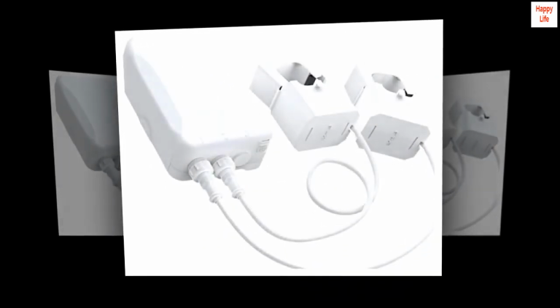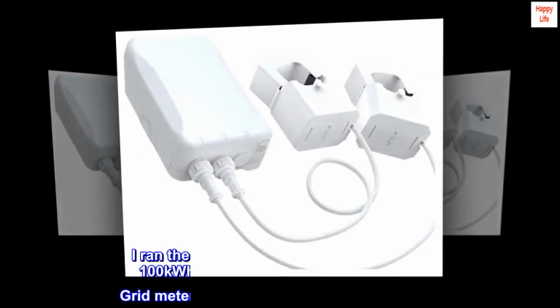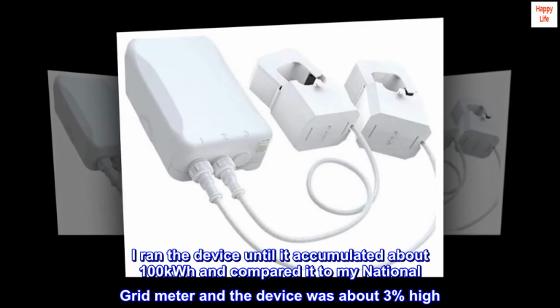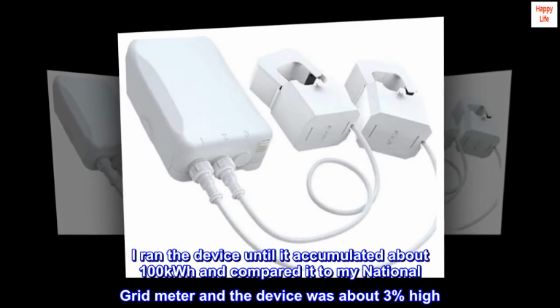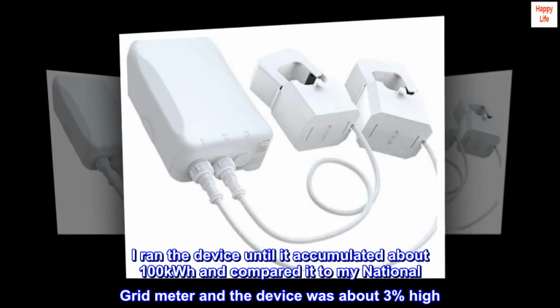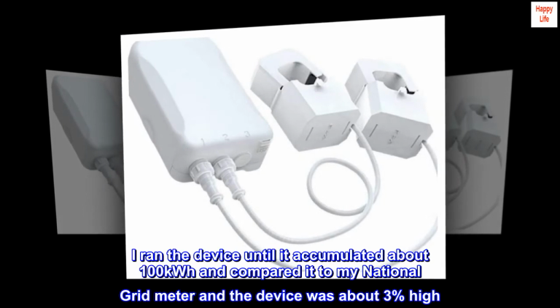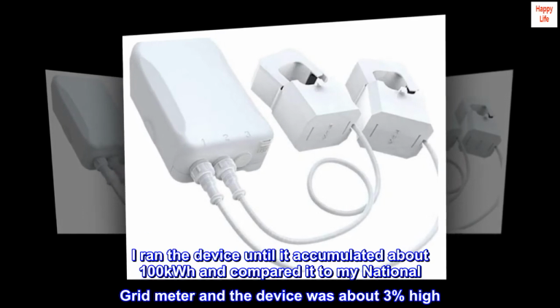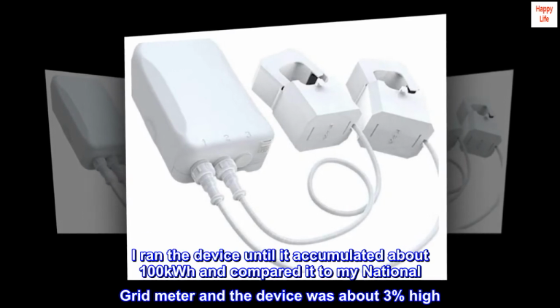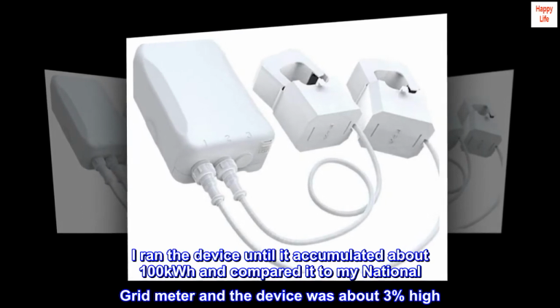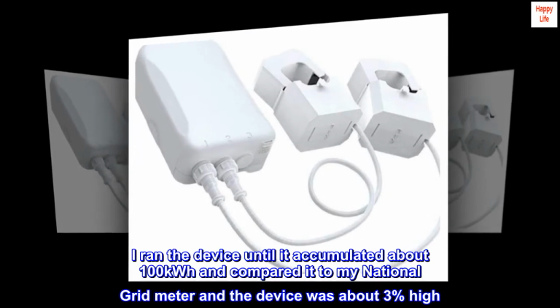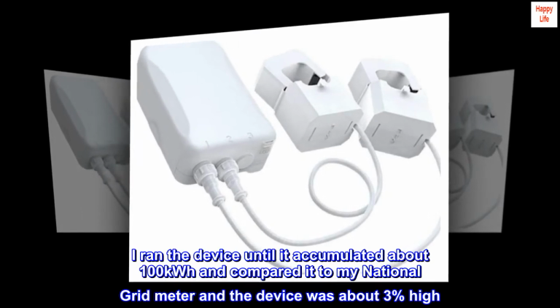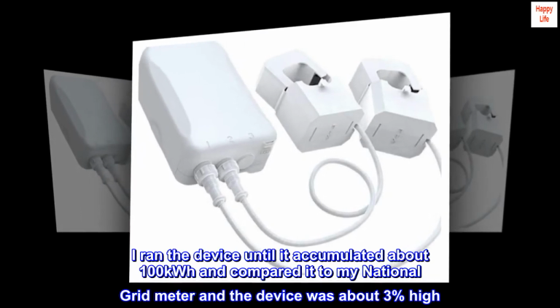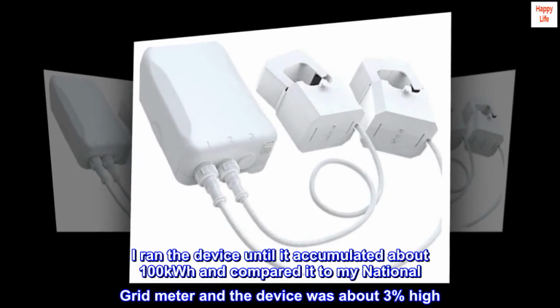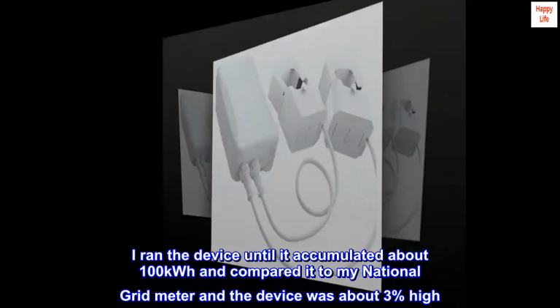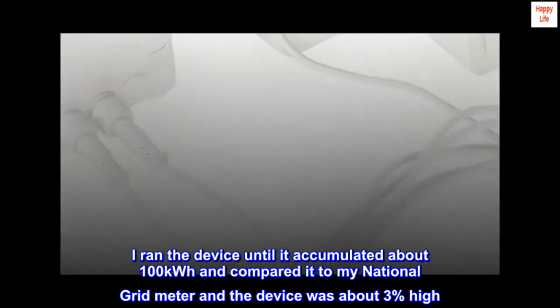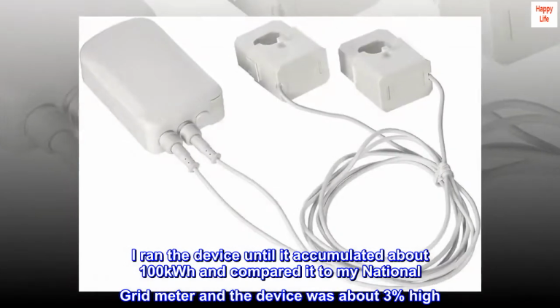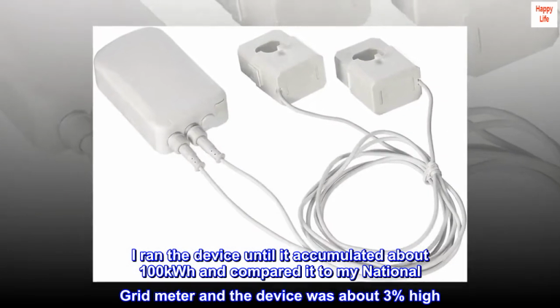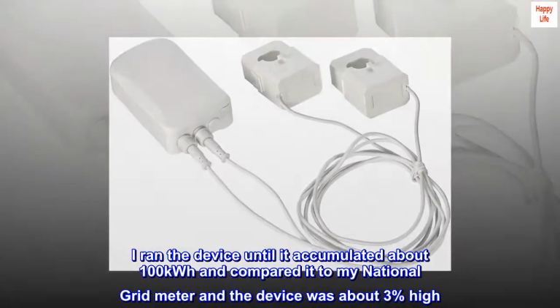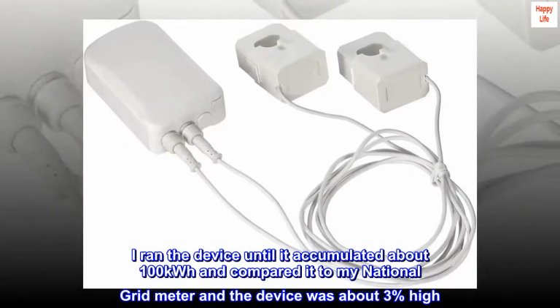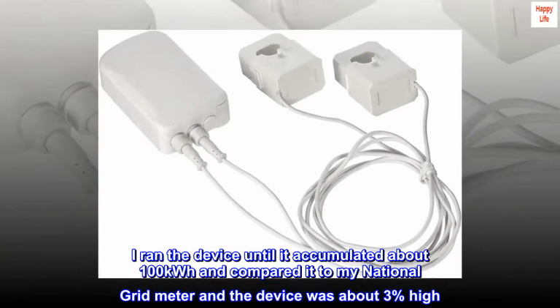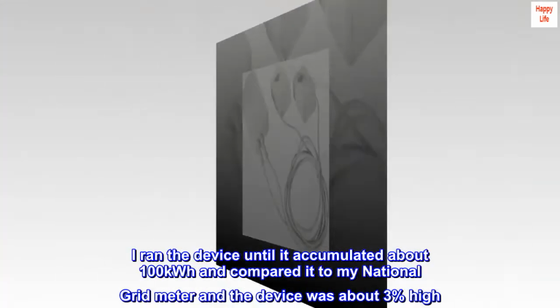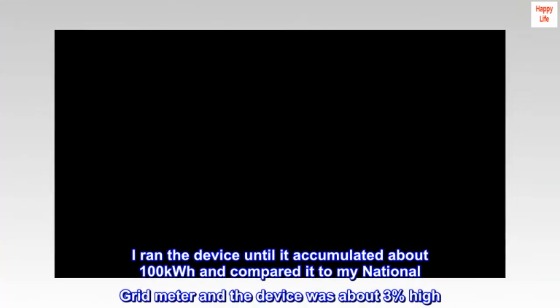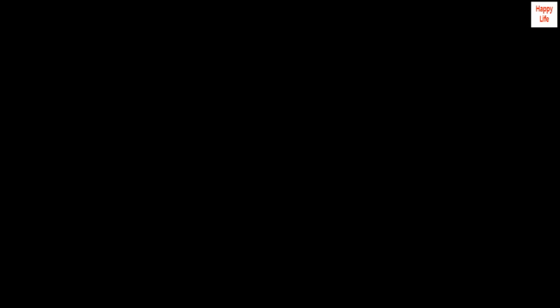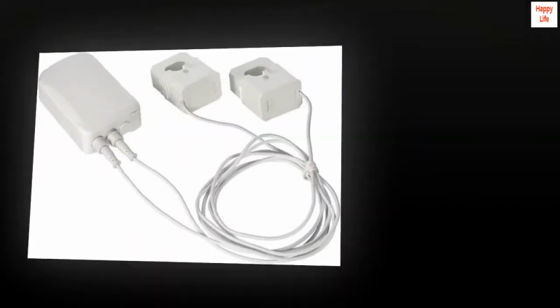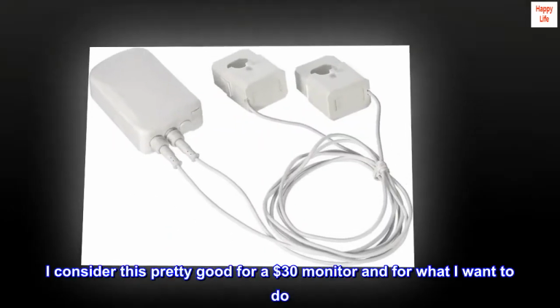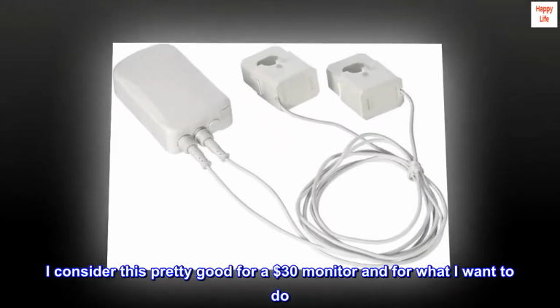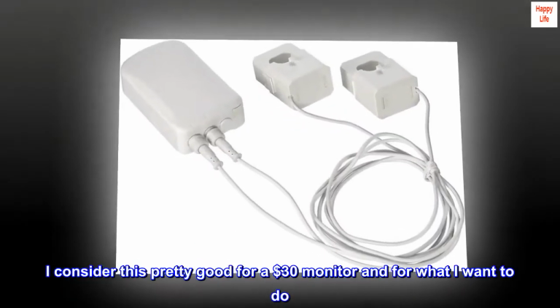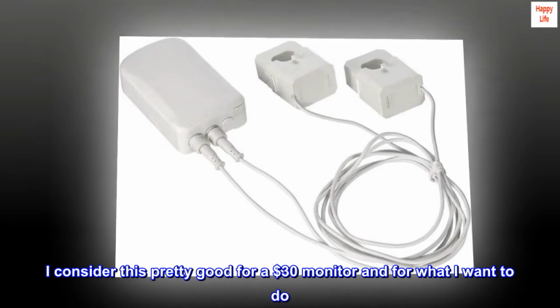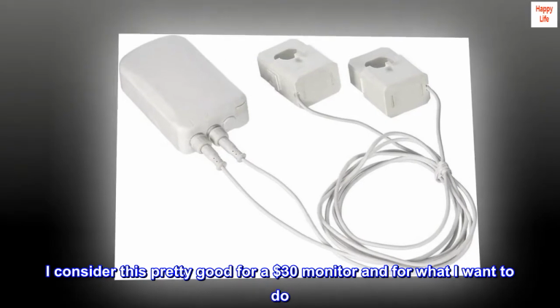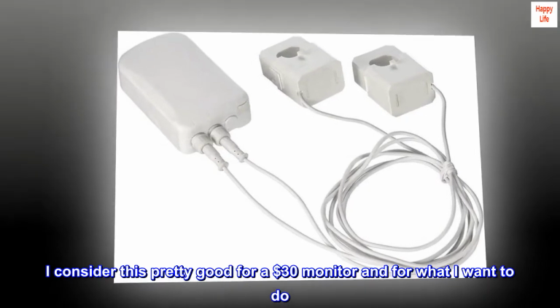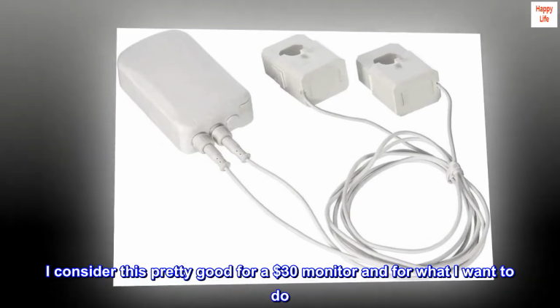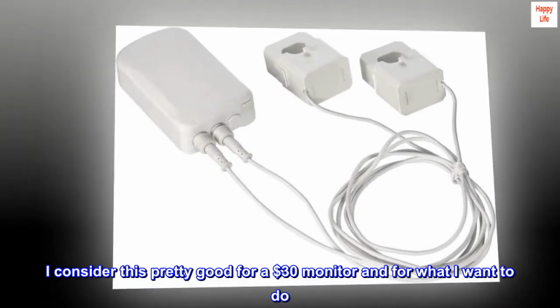I ran the device until it accumulated about 100 kWh and compared it to my national grid meter, and the device was about 3% high. I consider this pretty good for a $30 monitor and for what I want to do.